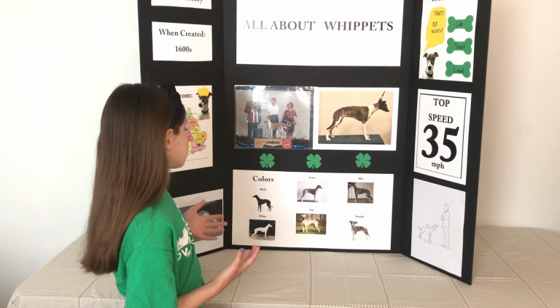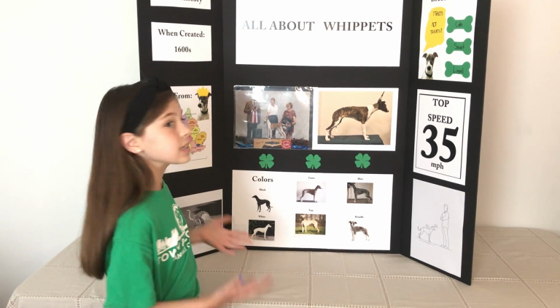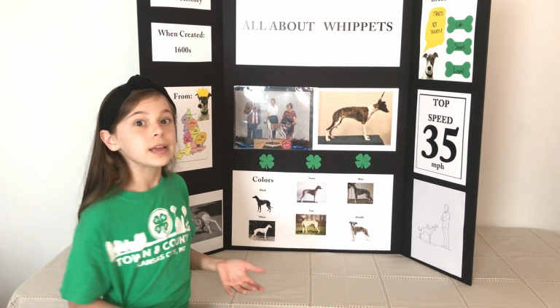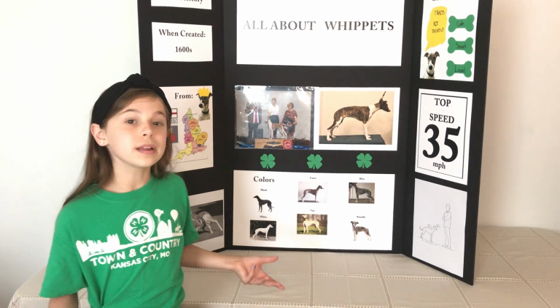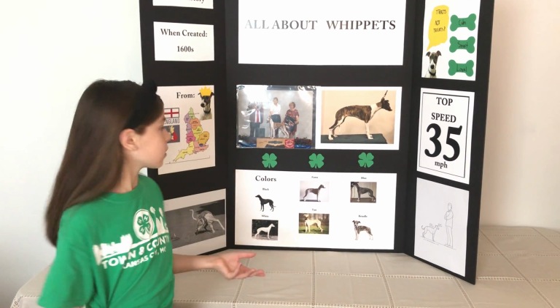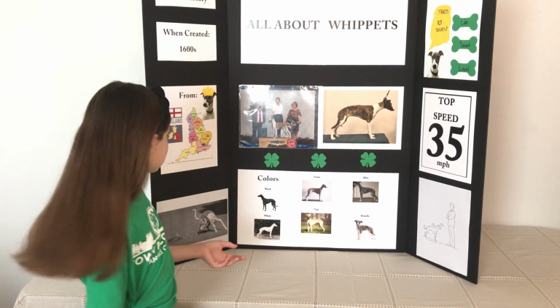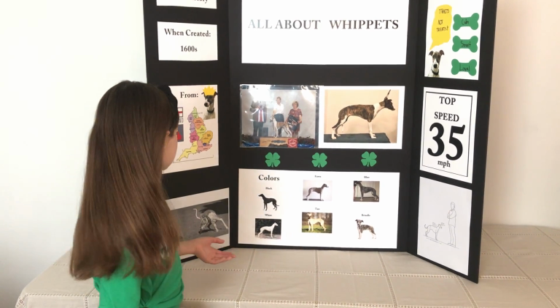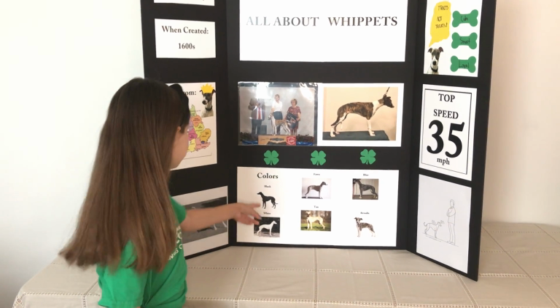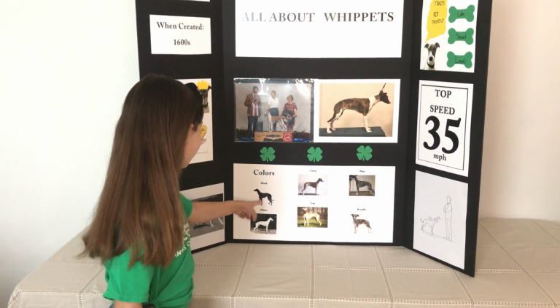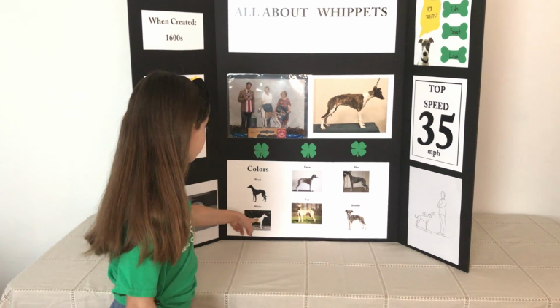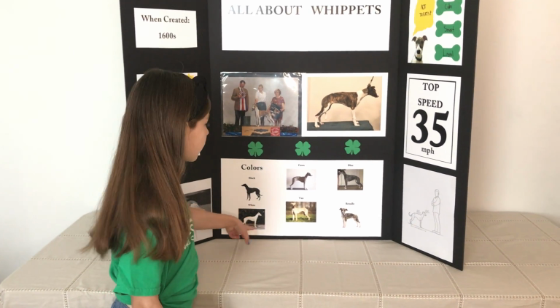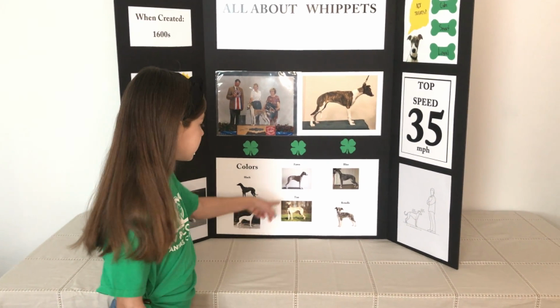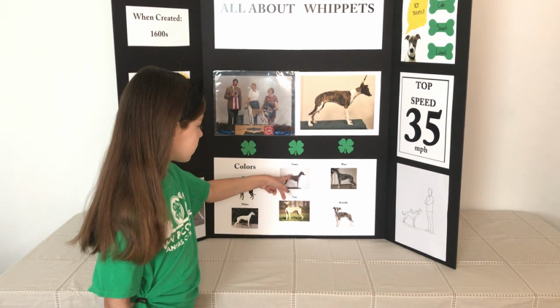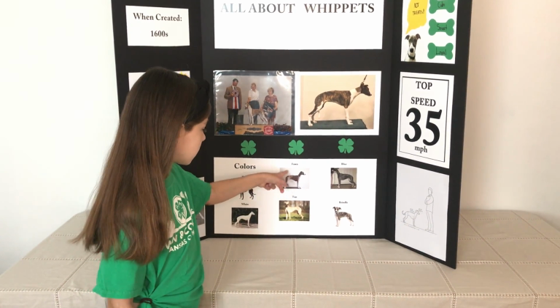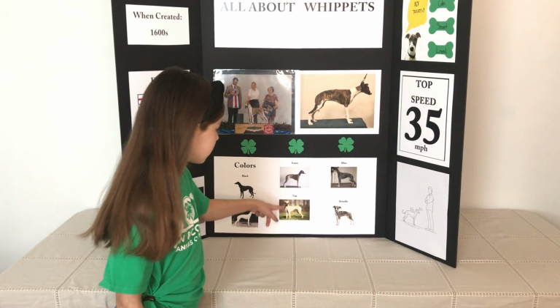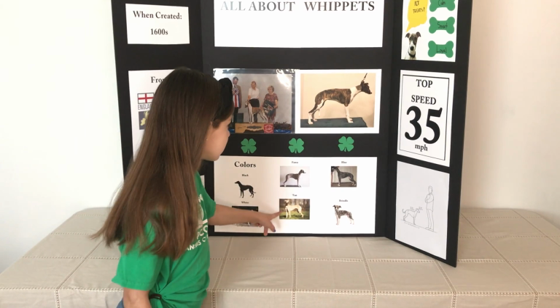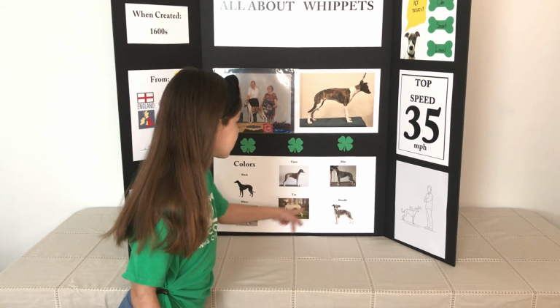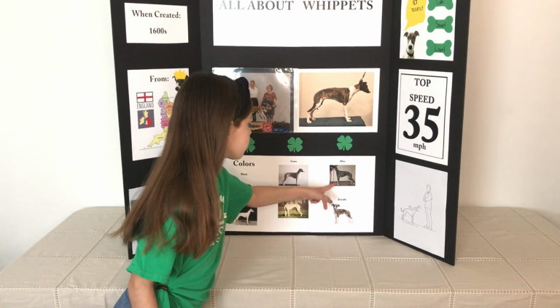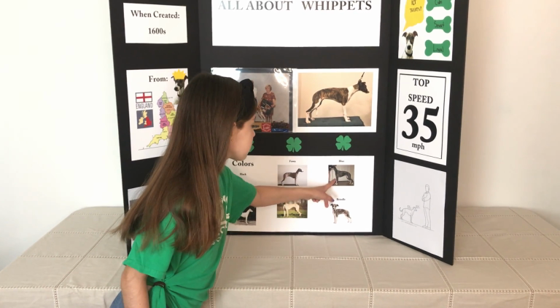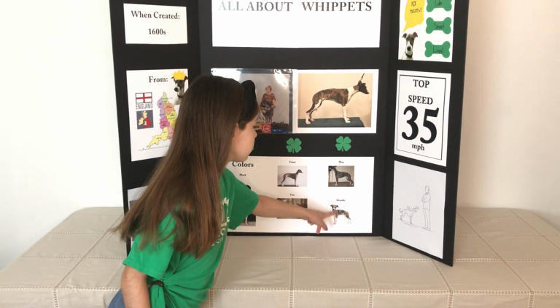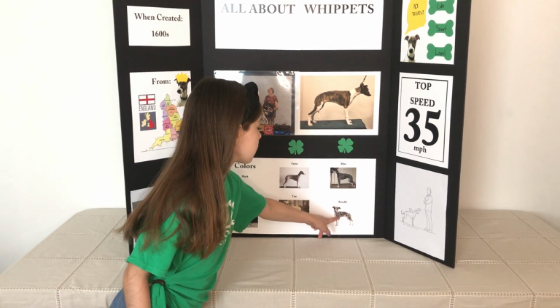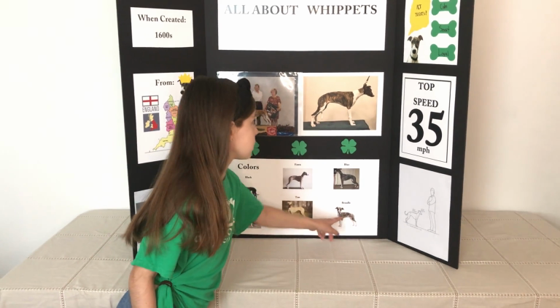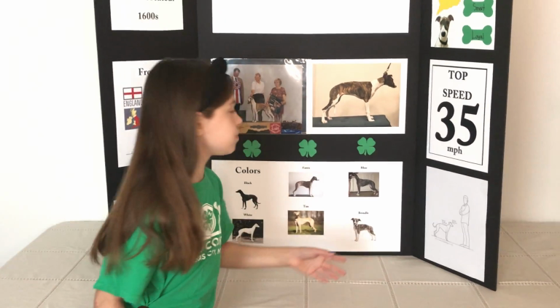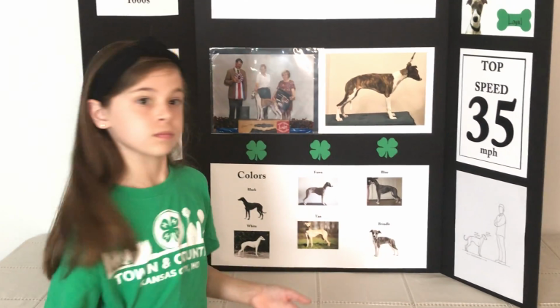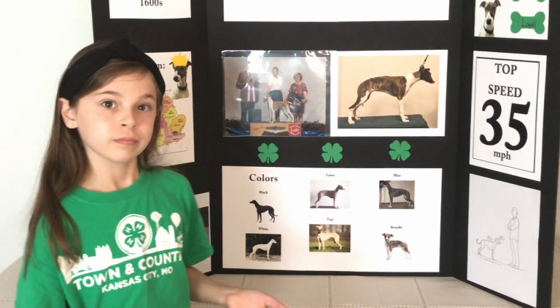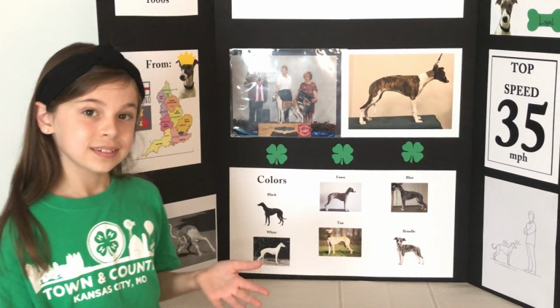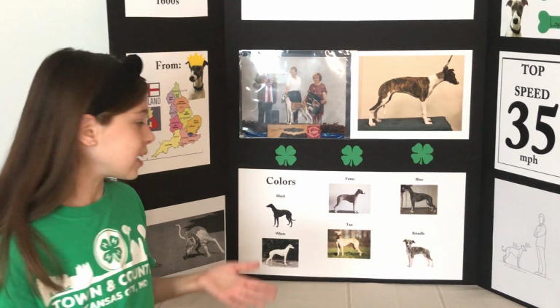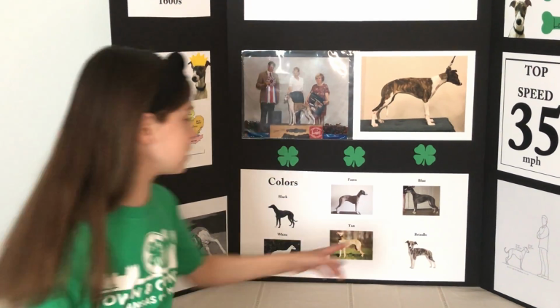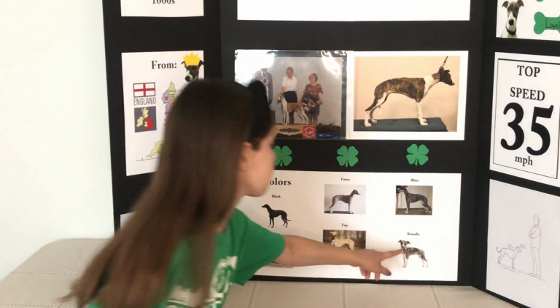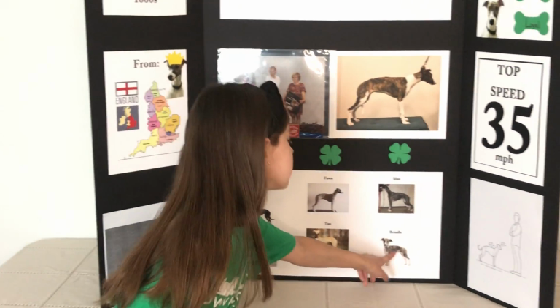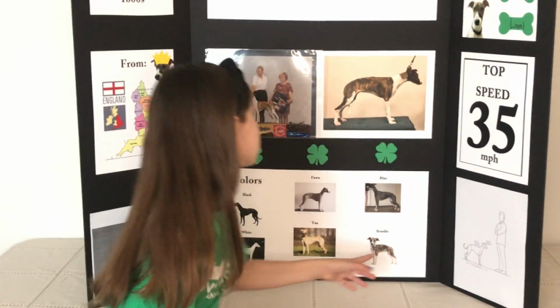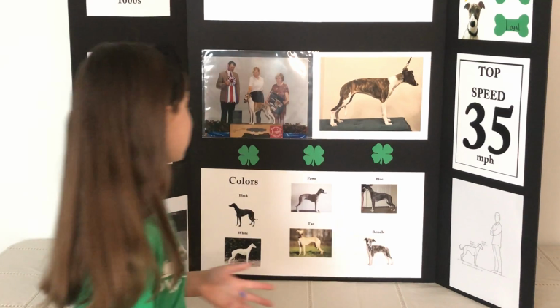Whippets come in many colors, such as black, white, fawn, tan, blue, and brindle. Zella is brindle and white.